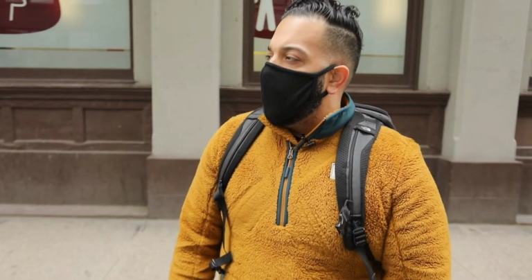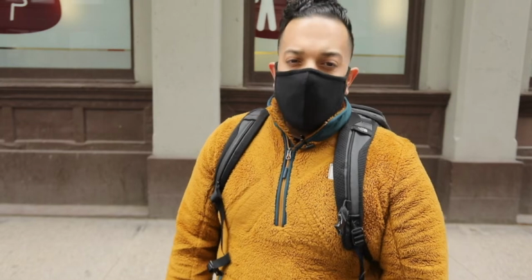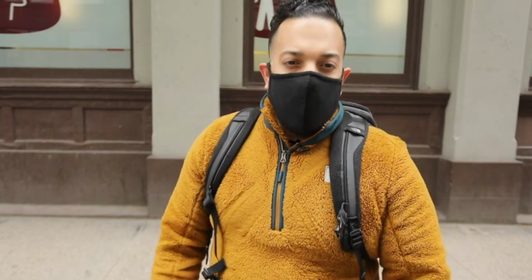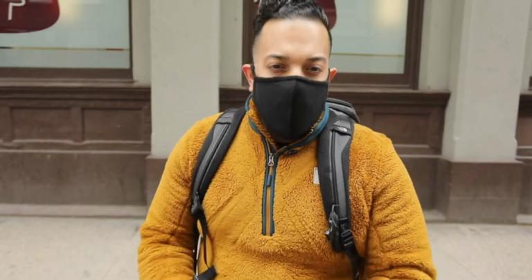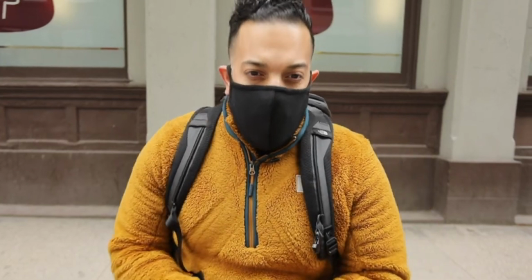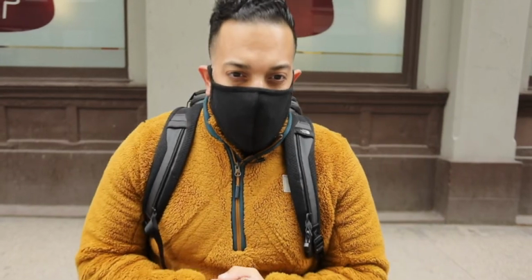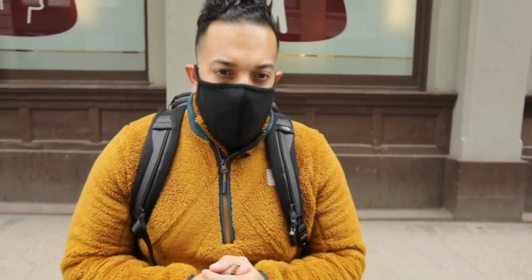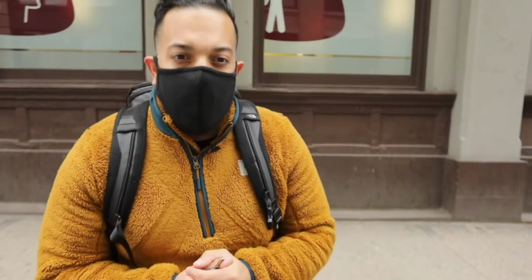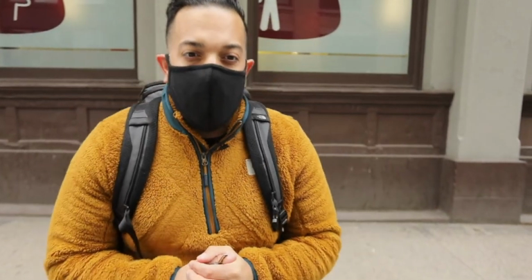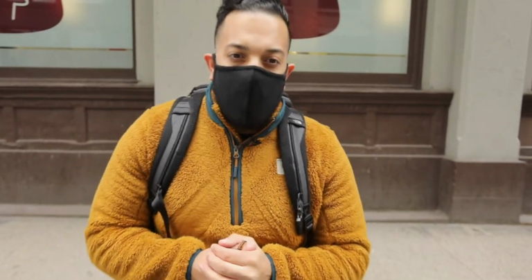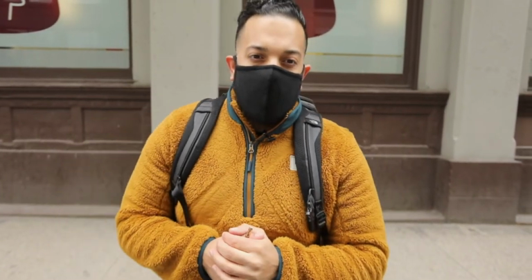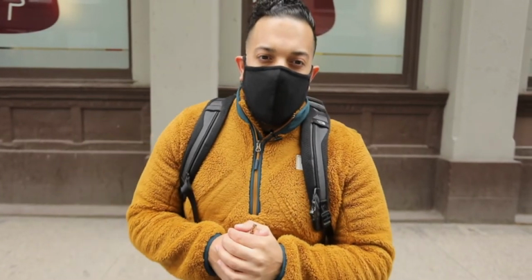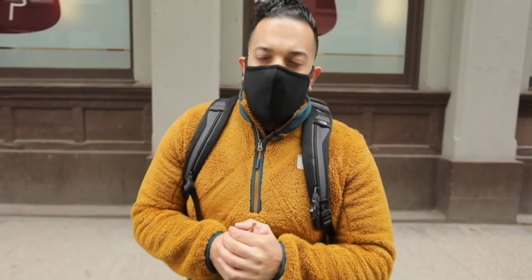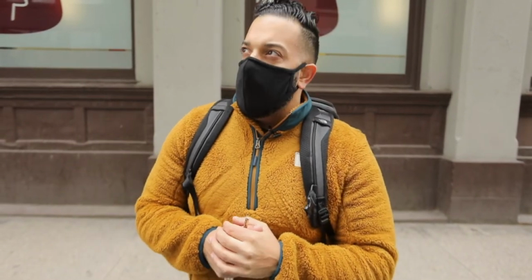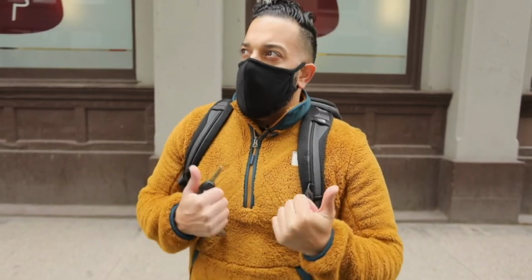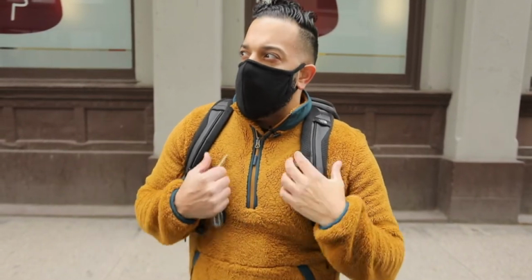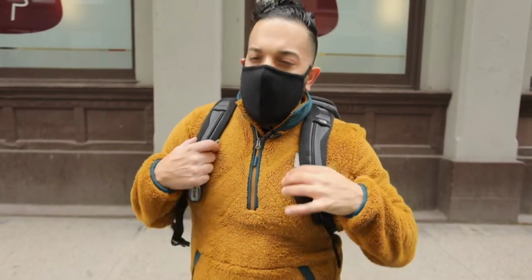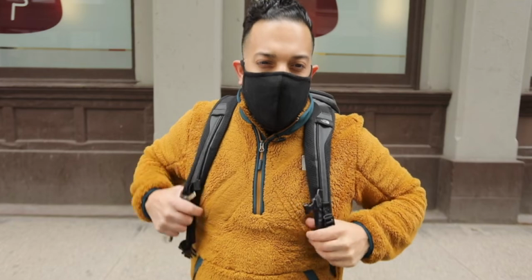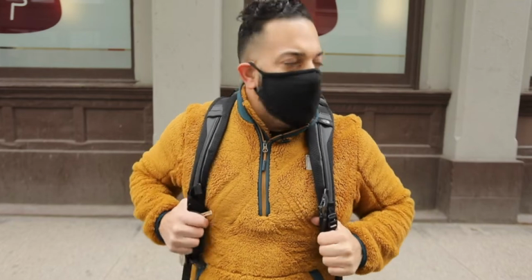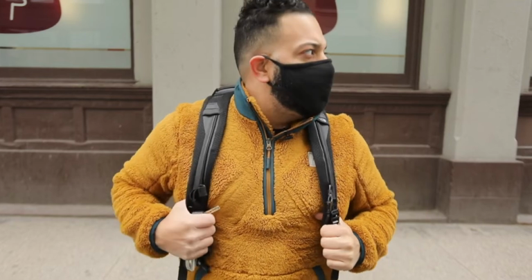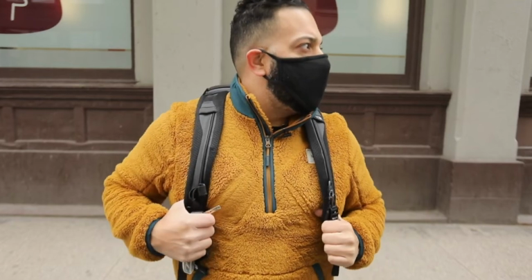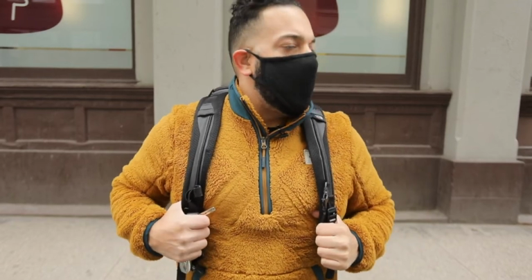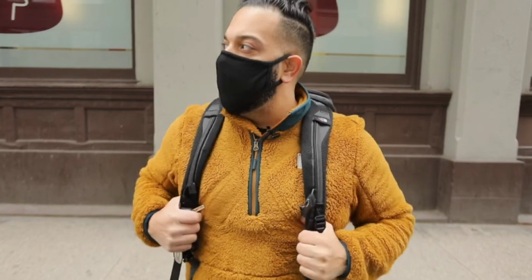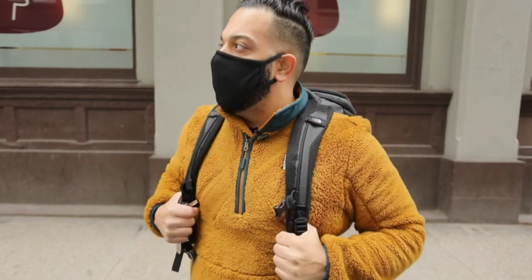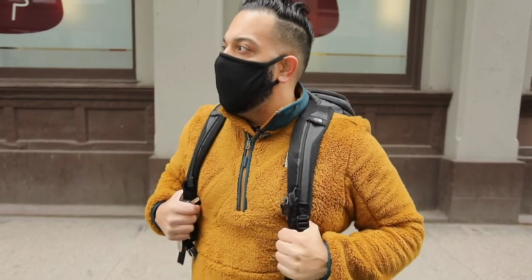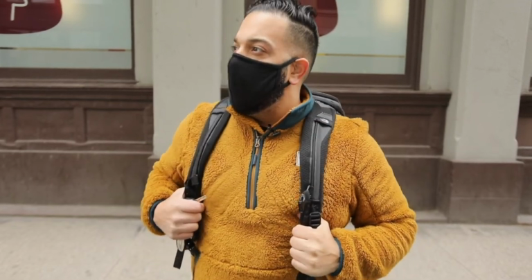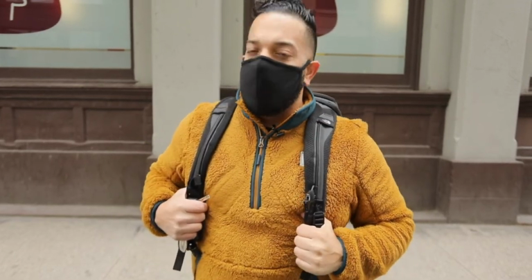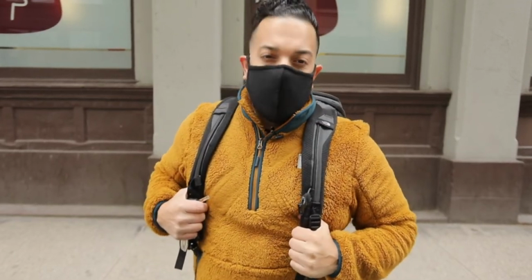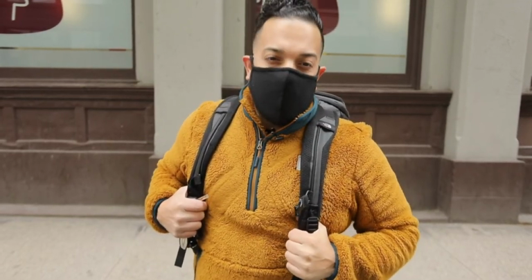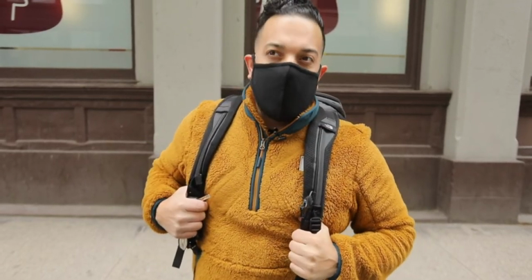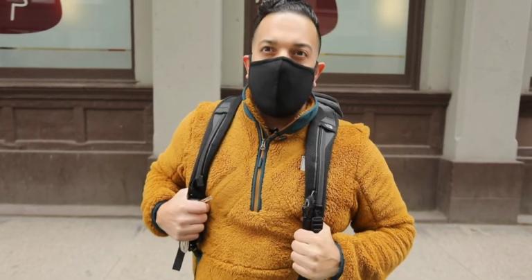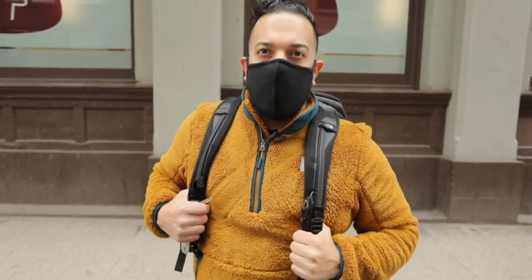It's David Gutierrez from Pixel Perfect NYC, and we're in Chinatown right now. Like I said, the city's empty.